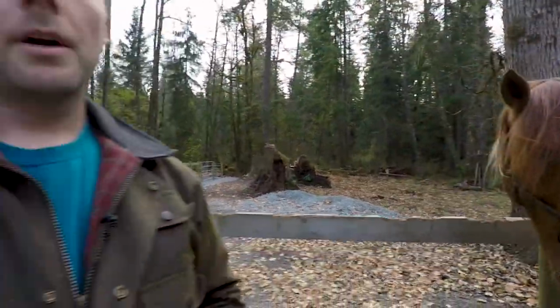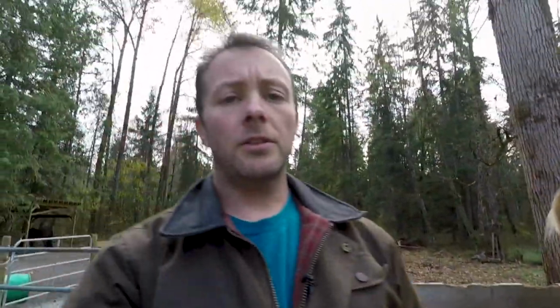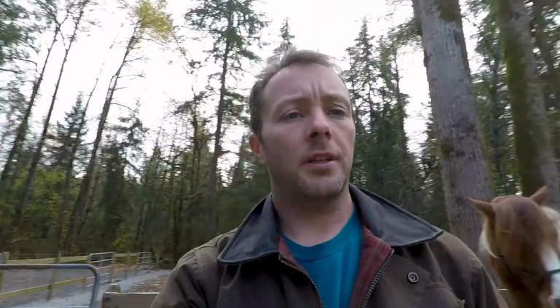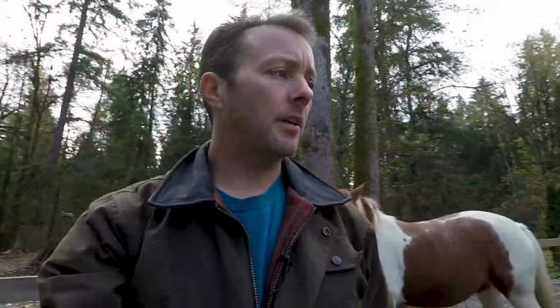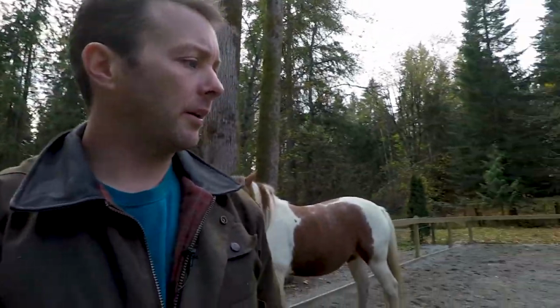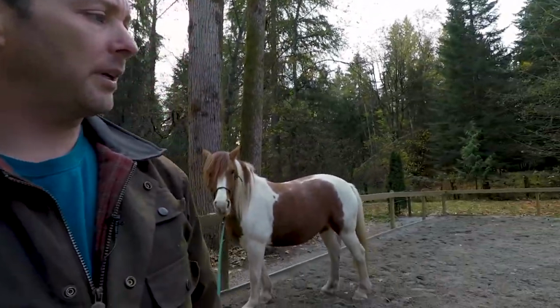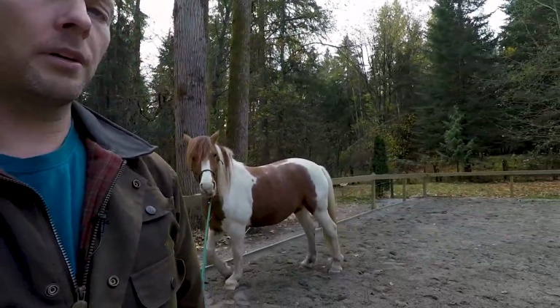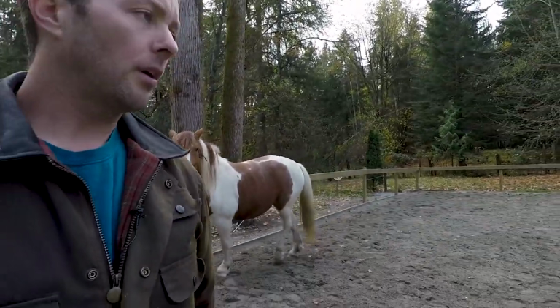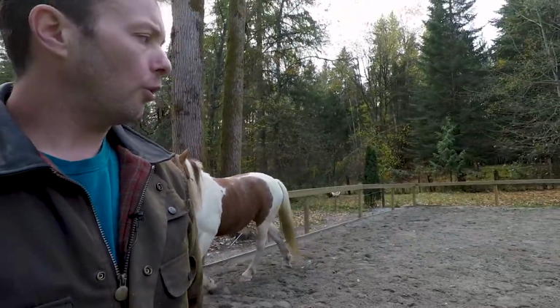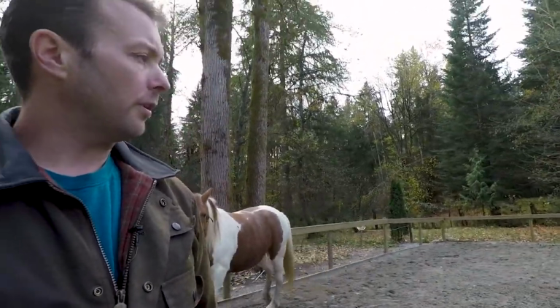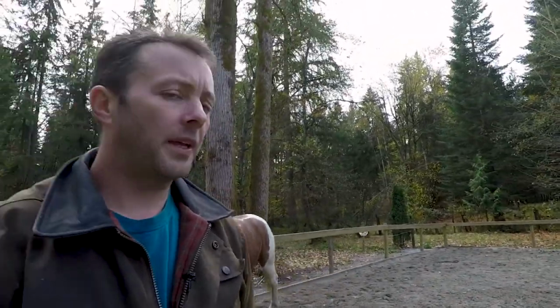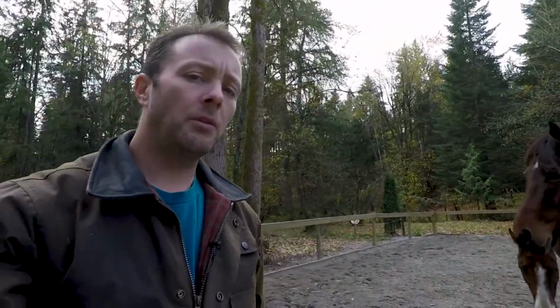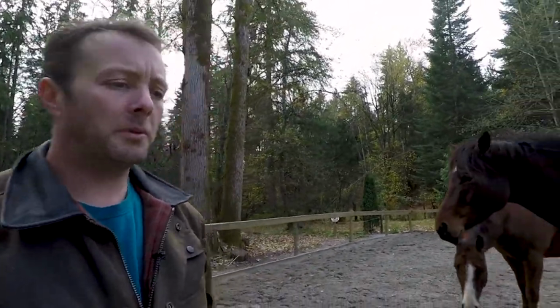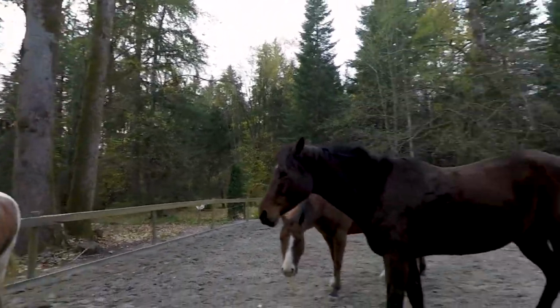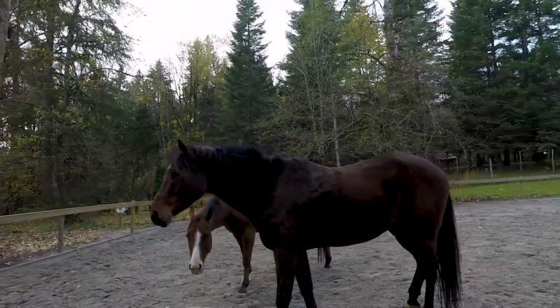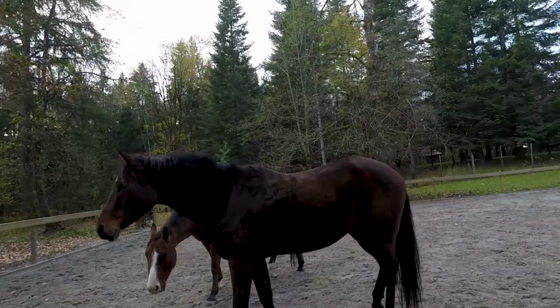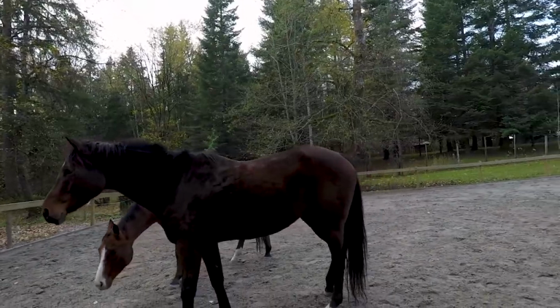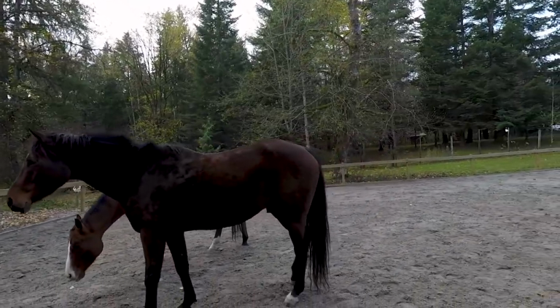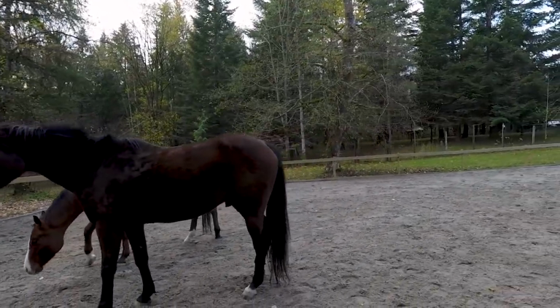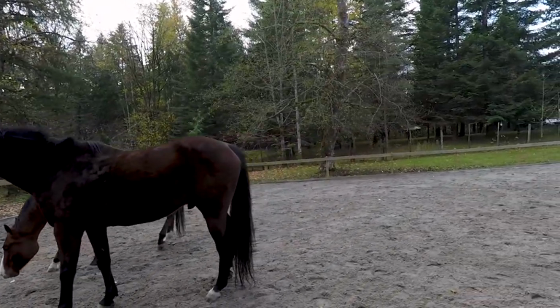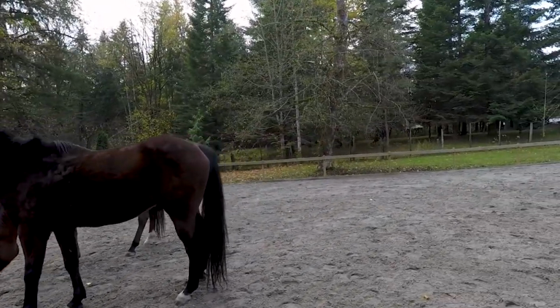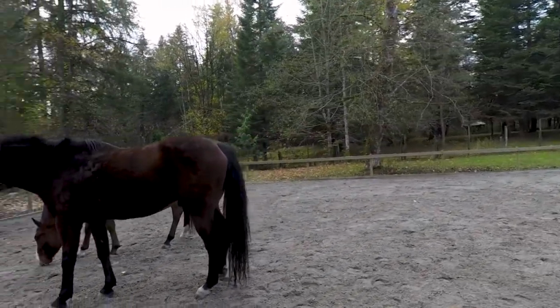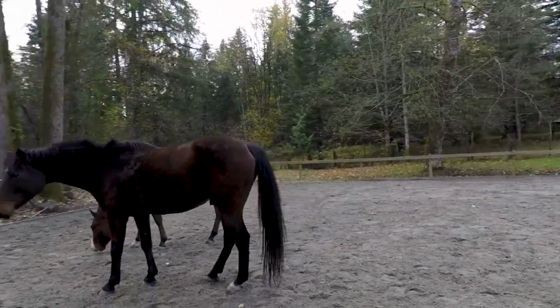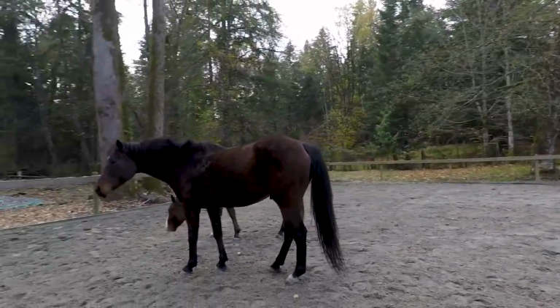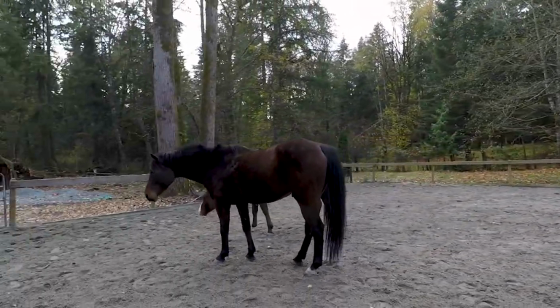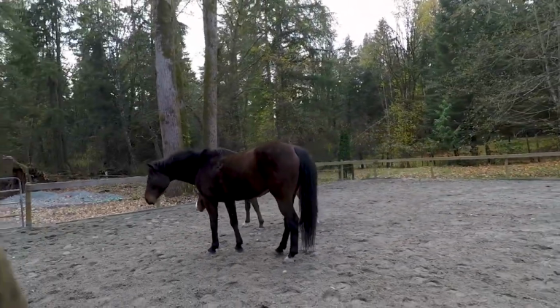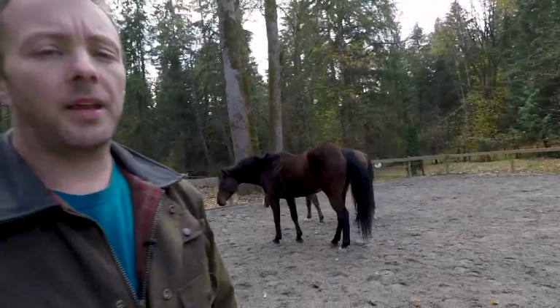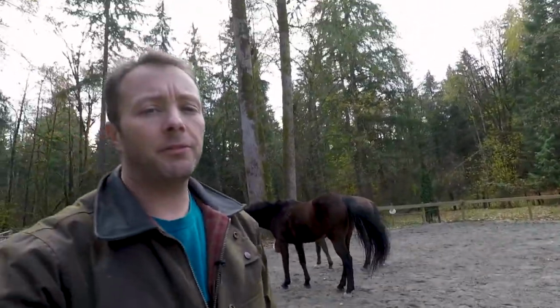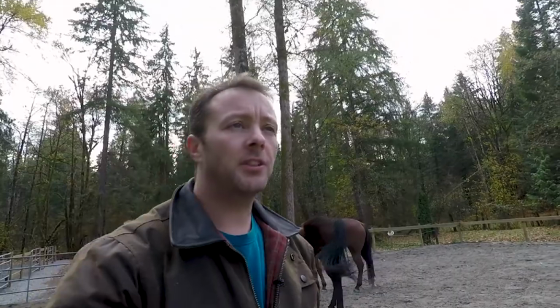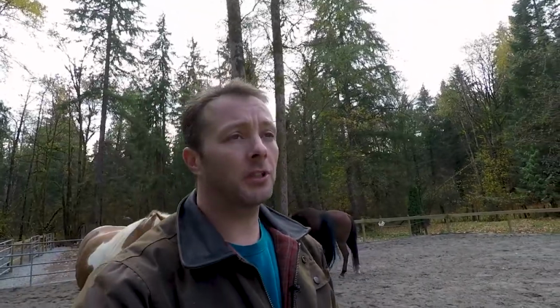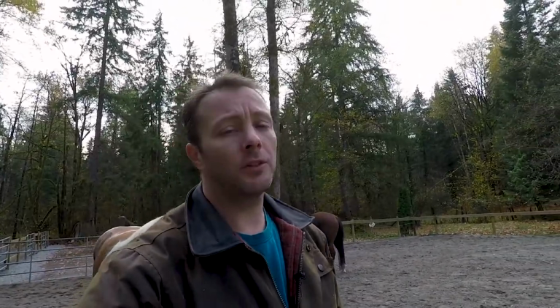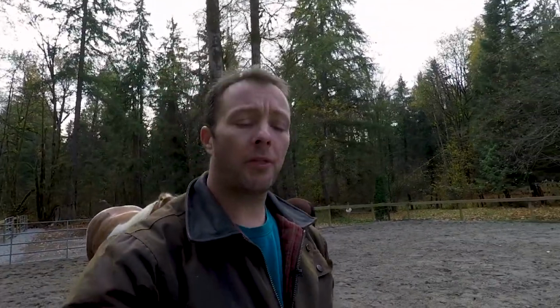Okay, looks good. Now I'm going to bring her over, and I really want to be paying attention to what the other horses are doing too. I have a feeling they'll just leave us alone and do their own thing.